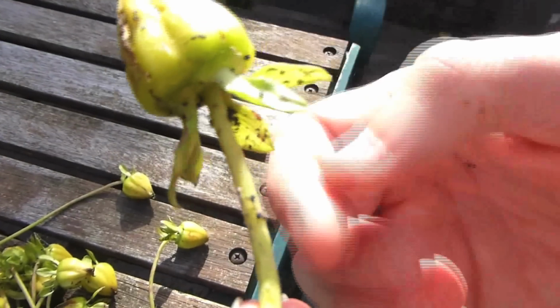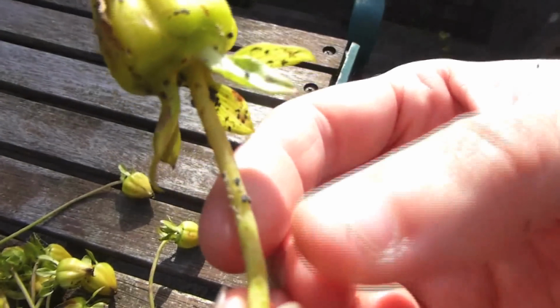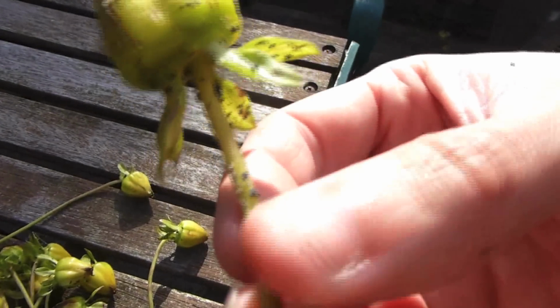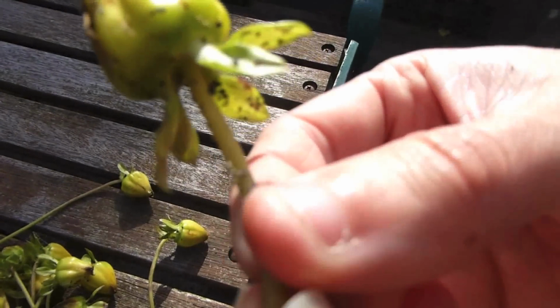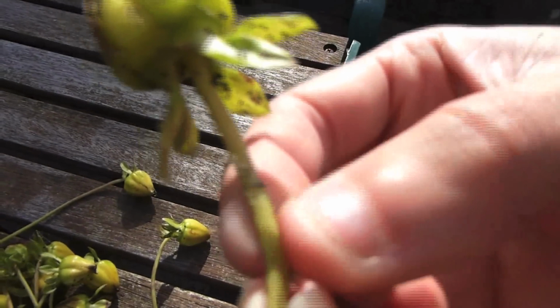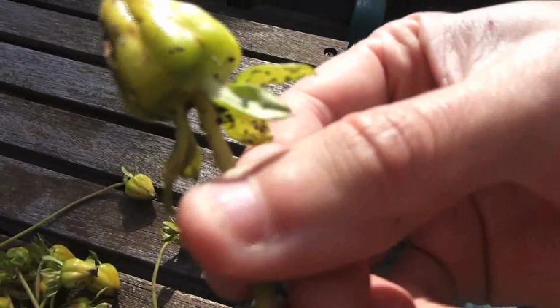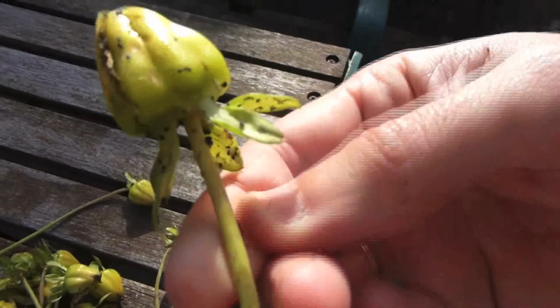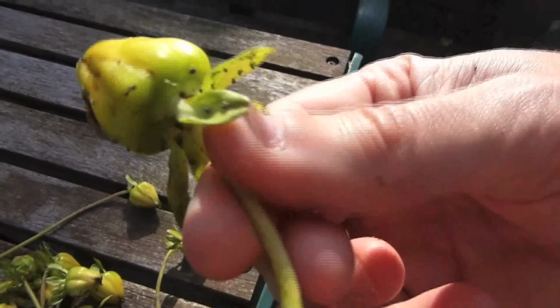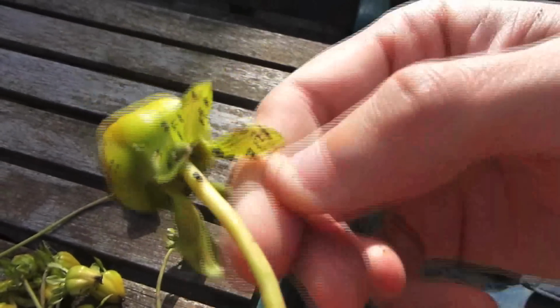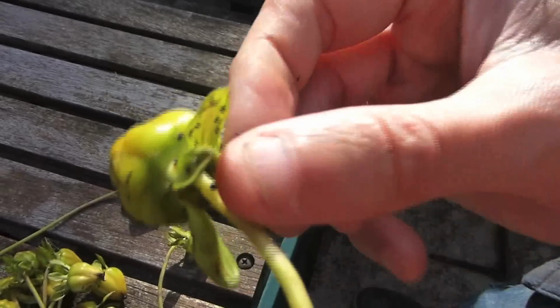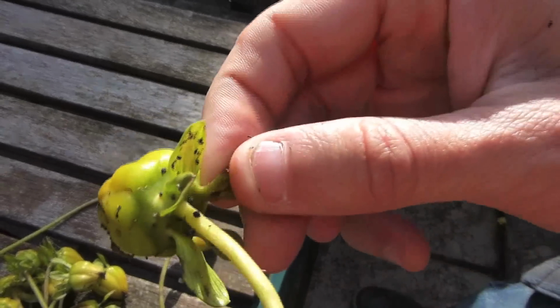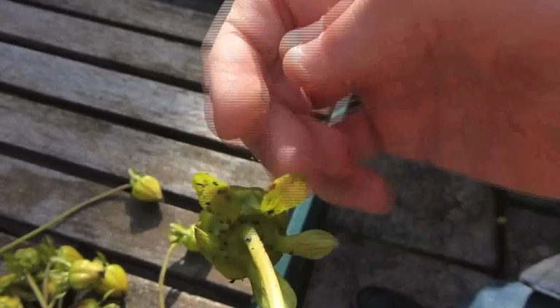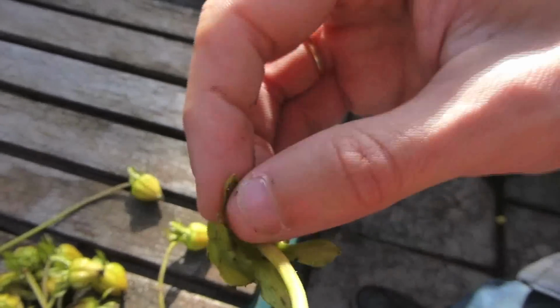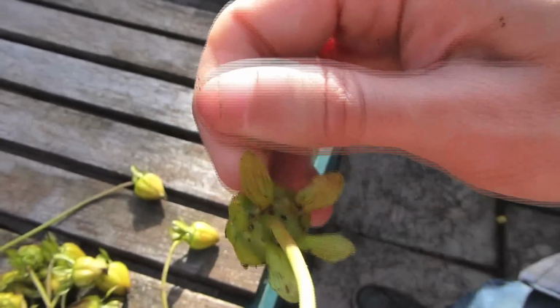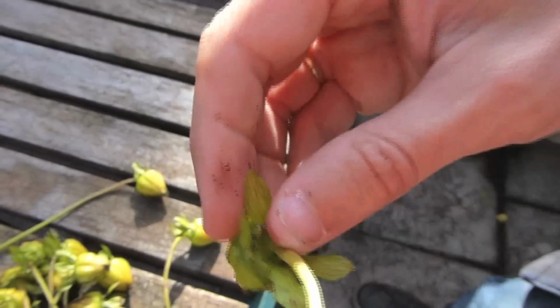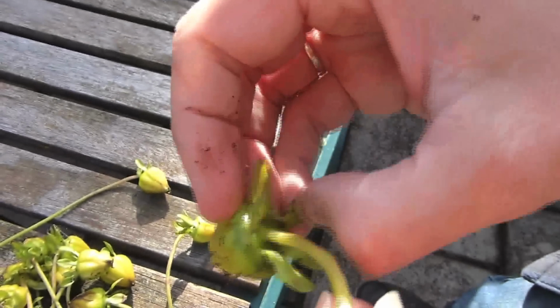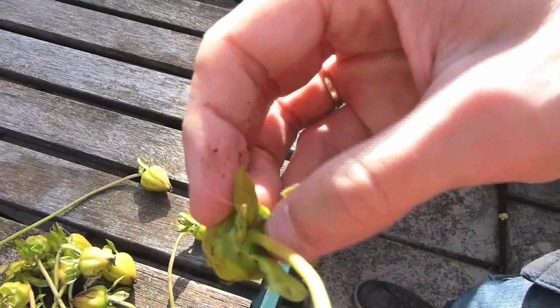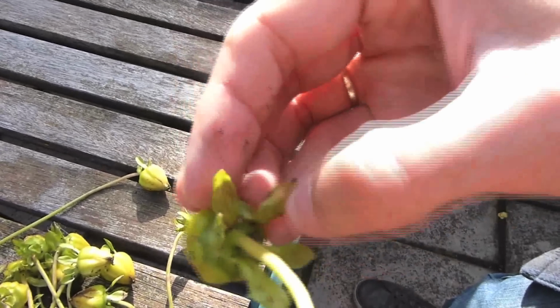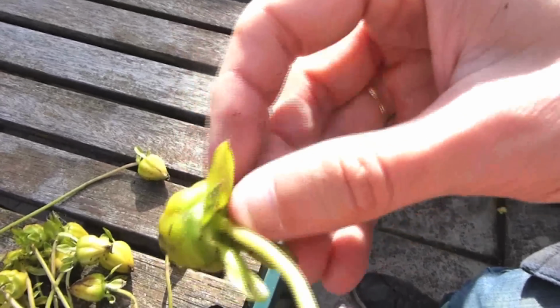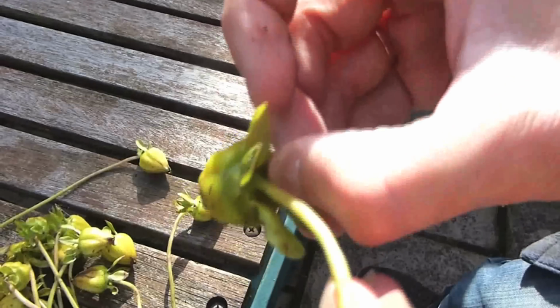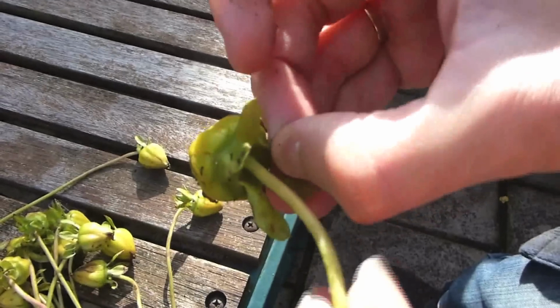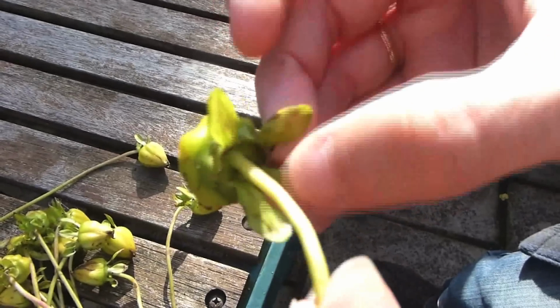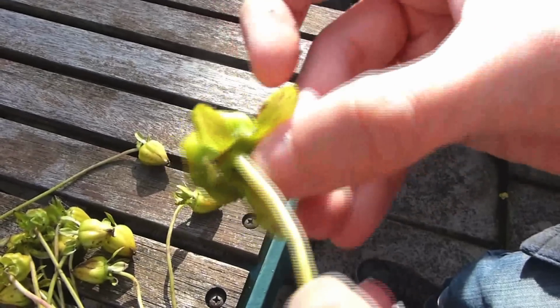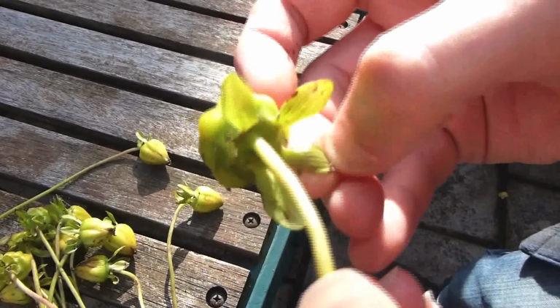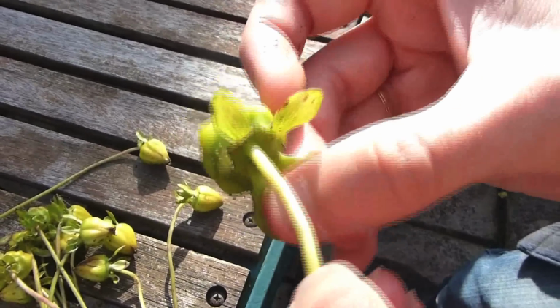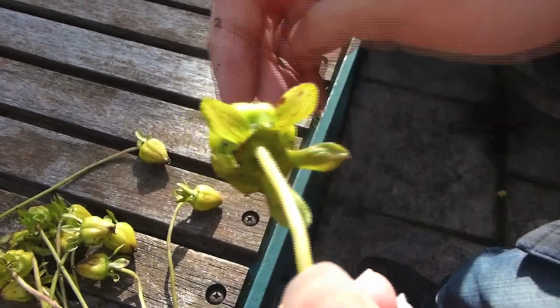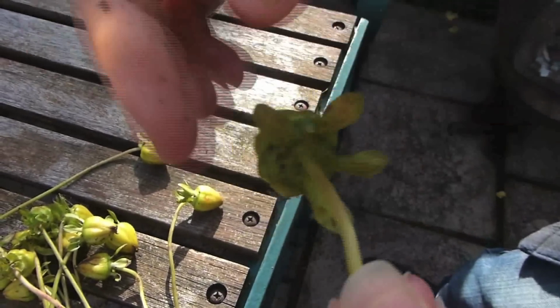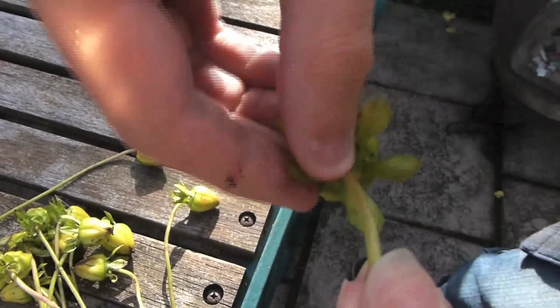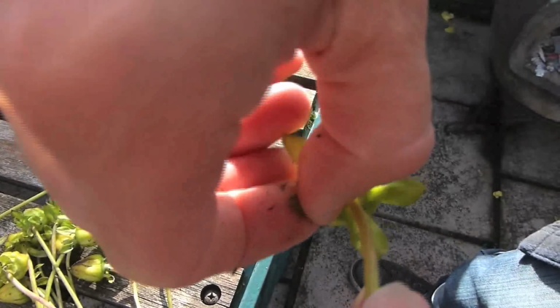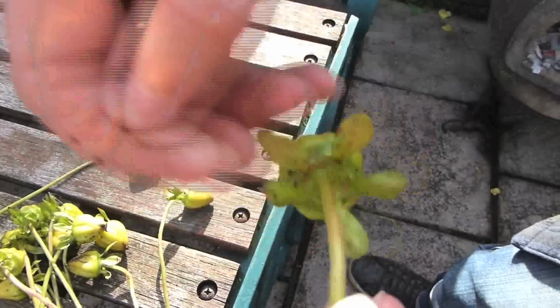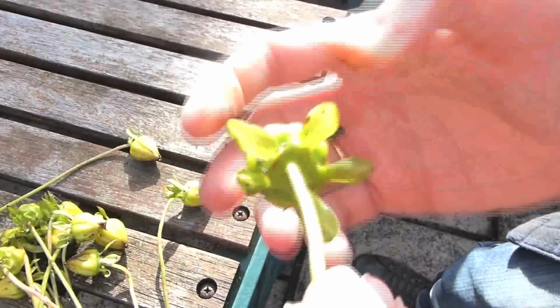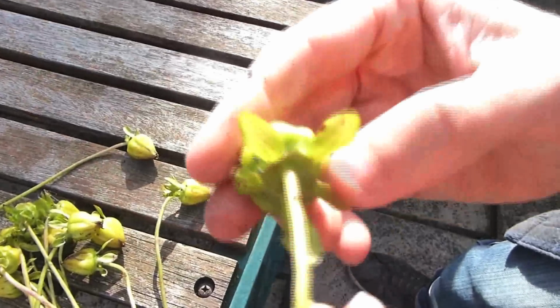So what you want to do is deal with the blackfly — just squash them with your fingers. Unfortunately dahlias are prone to blackfly, but one of the best ways to treat this is to use eco-friendly washing up water and just spray them on lightly.